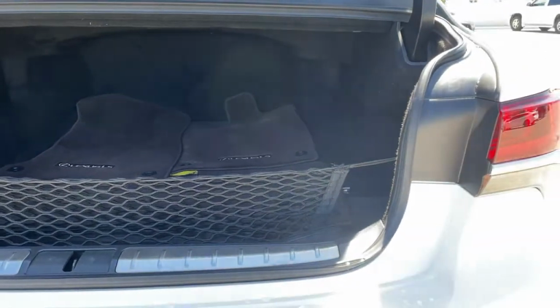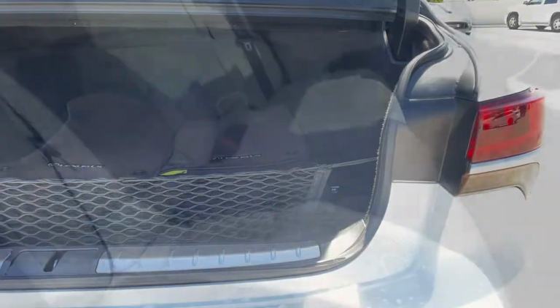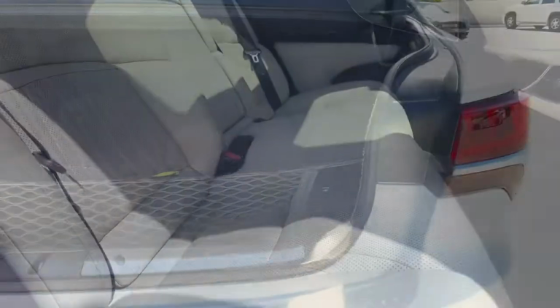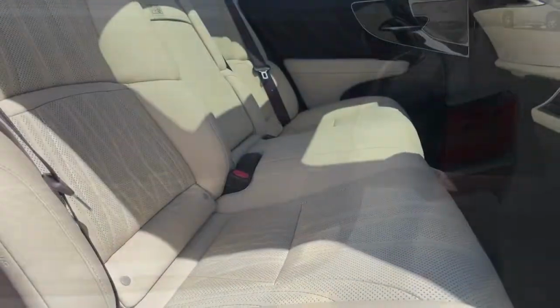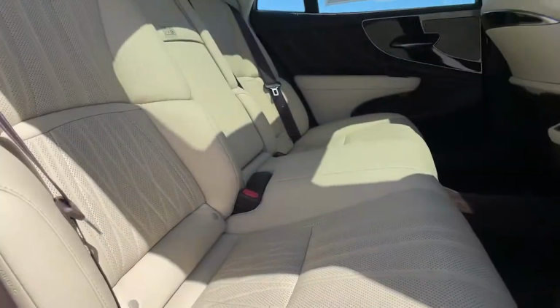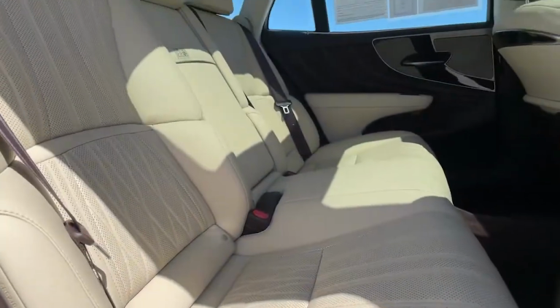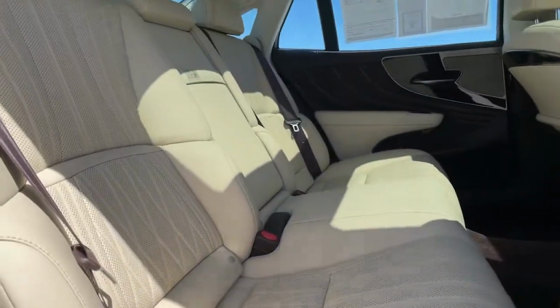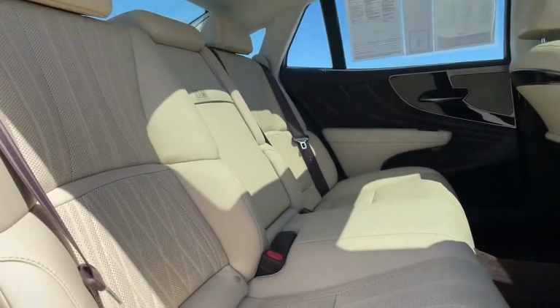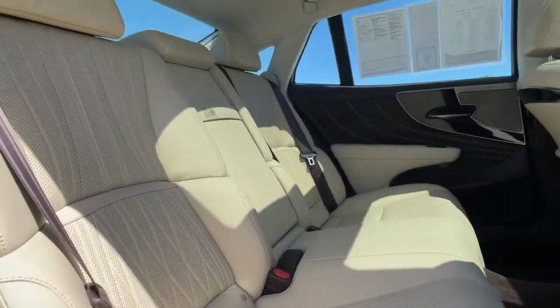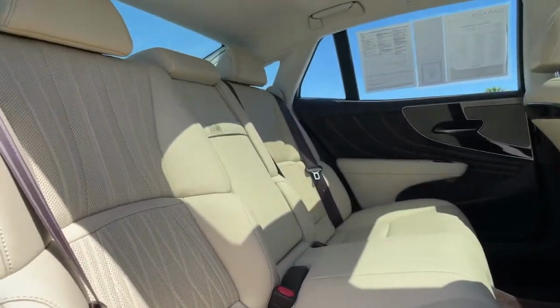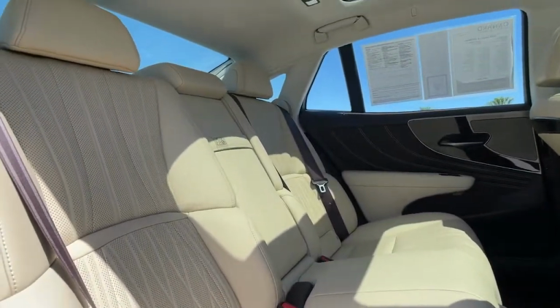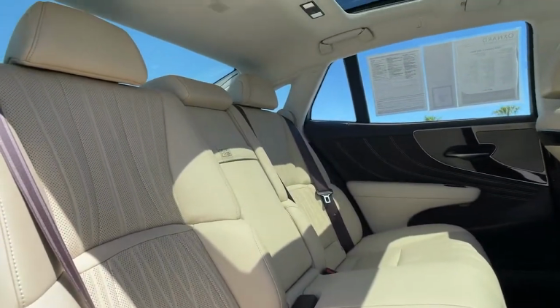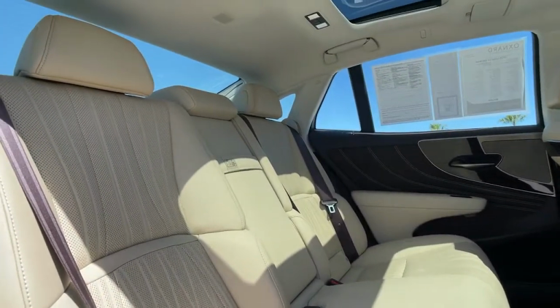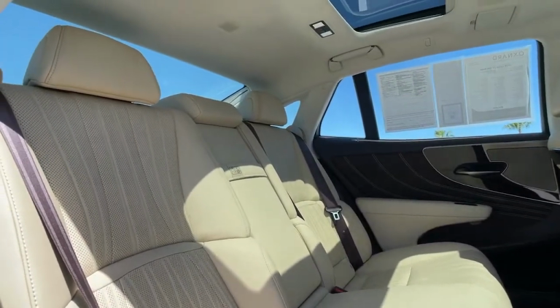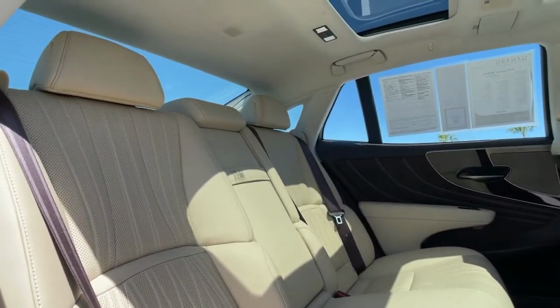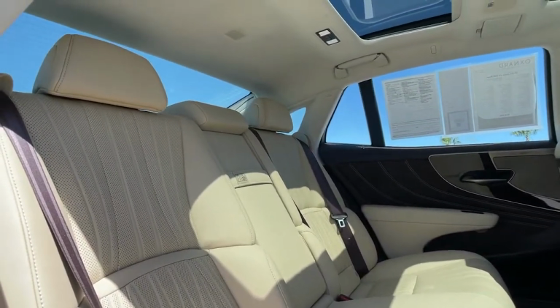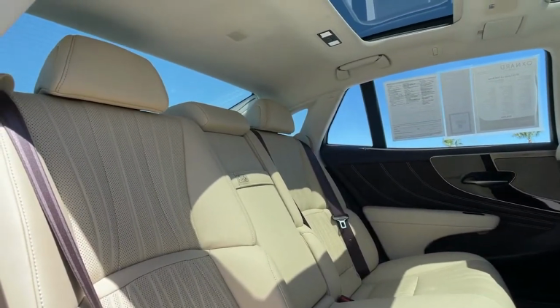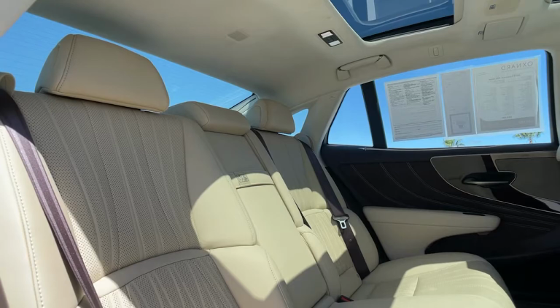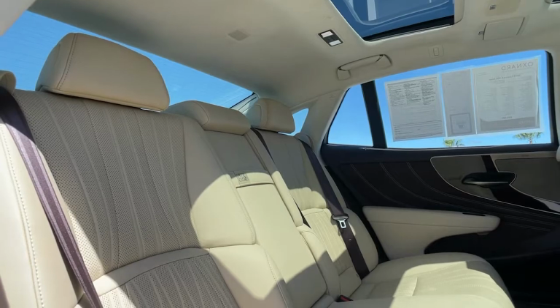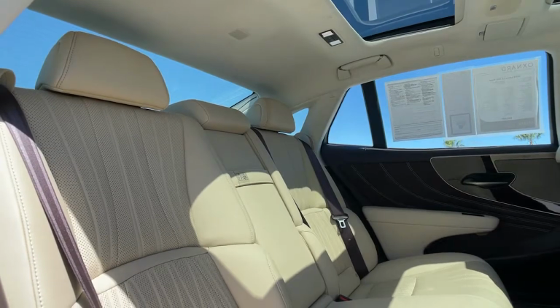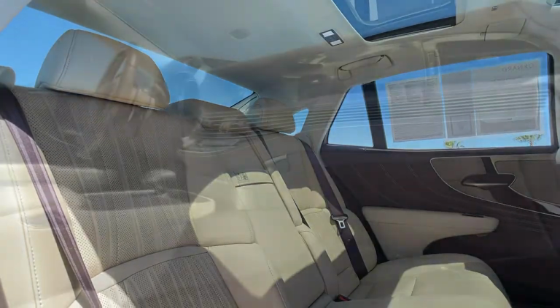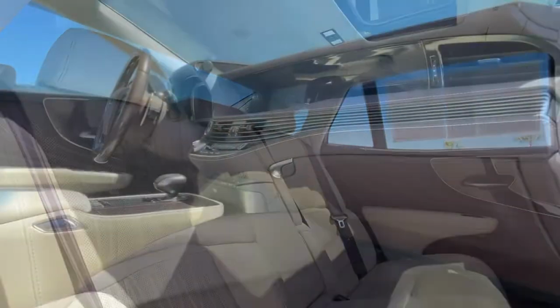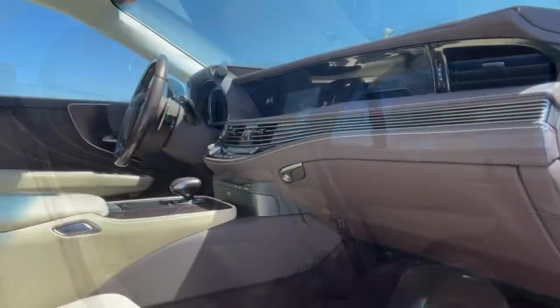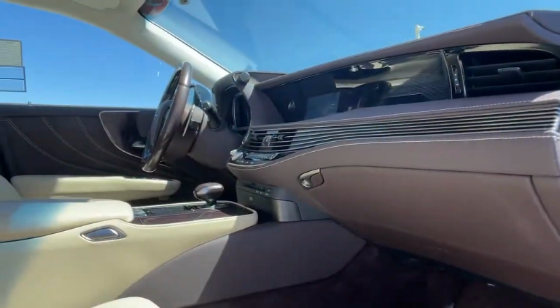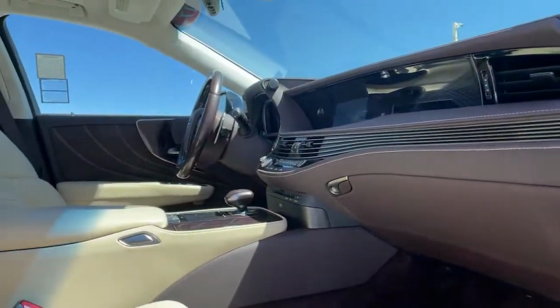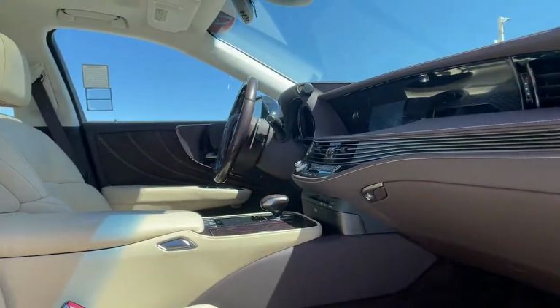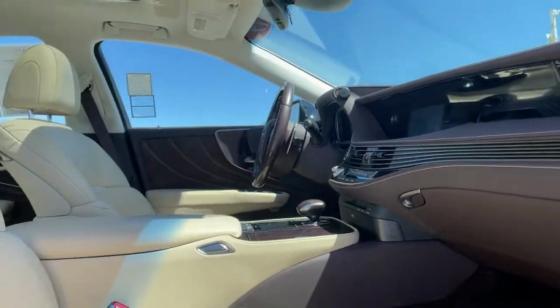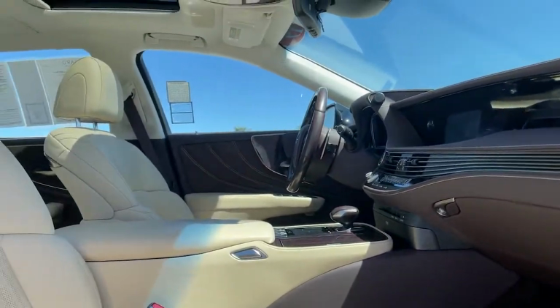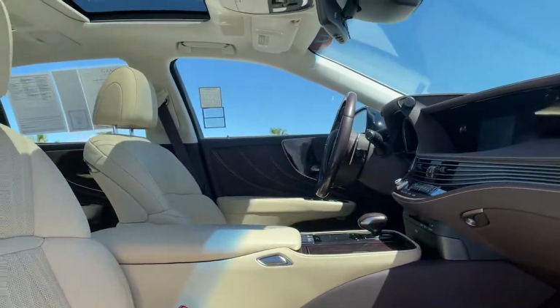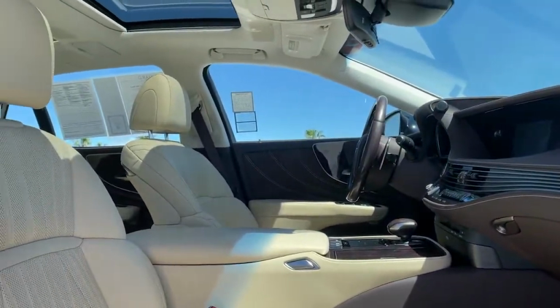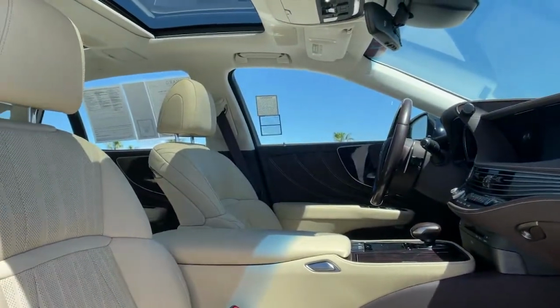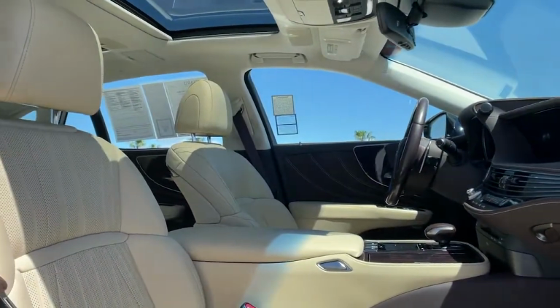Don't miss the chance to have the power and luxury you've always wanted. This stunning LS is waiting for you. Our team will give you an outstanding test drive experience. Stop in today.